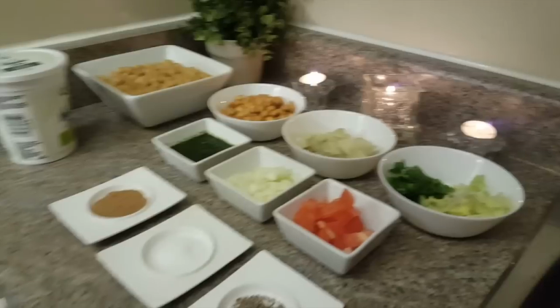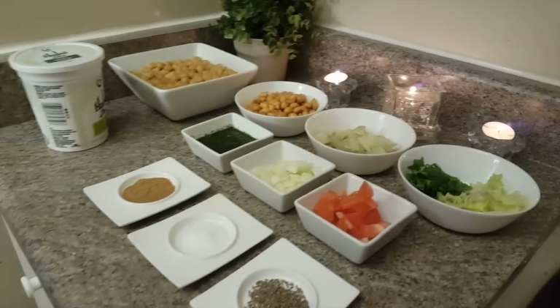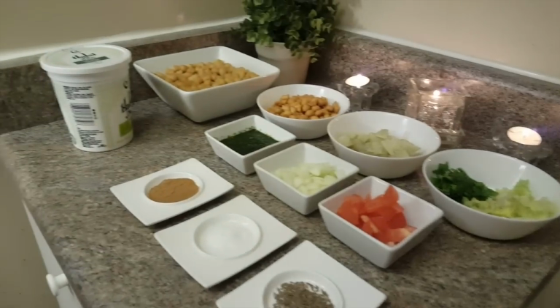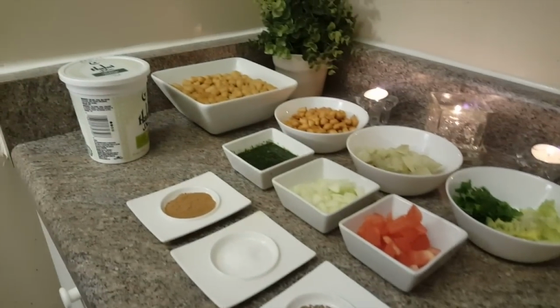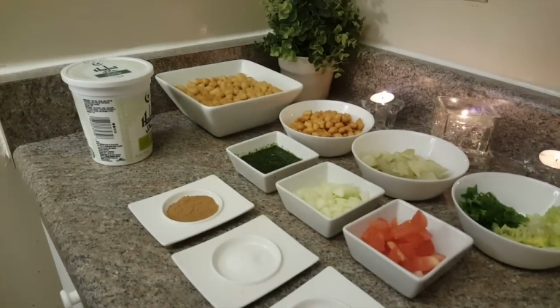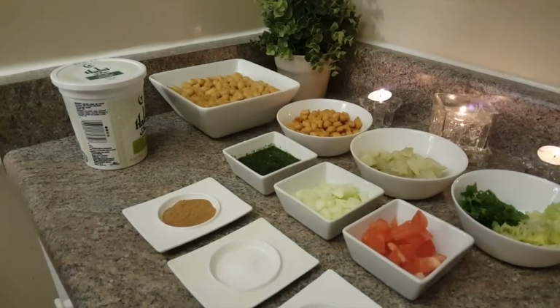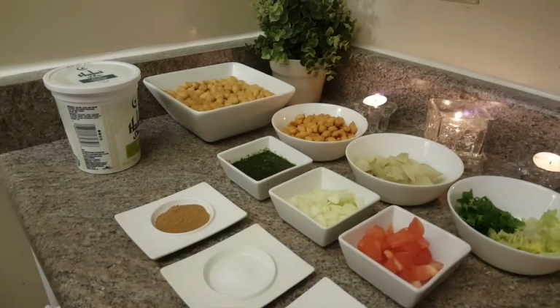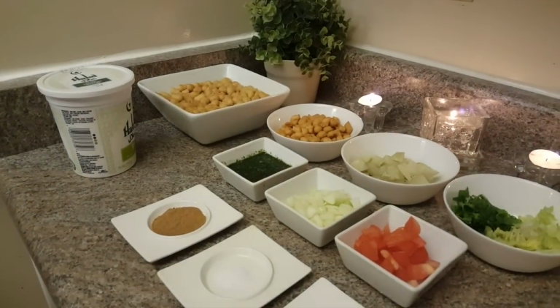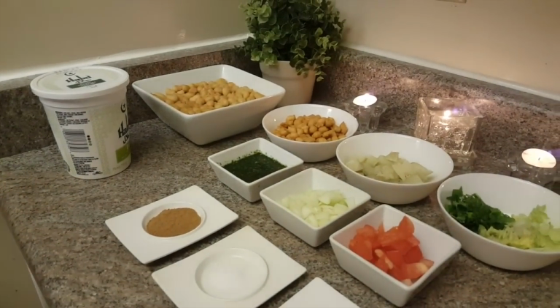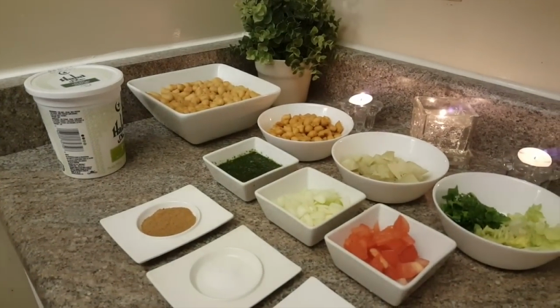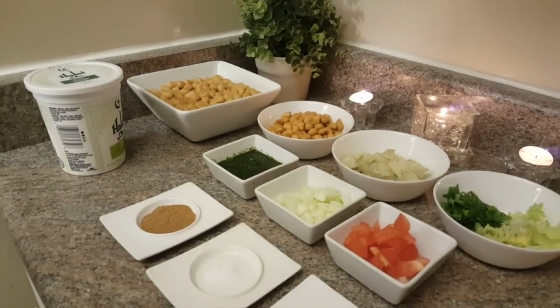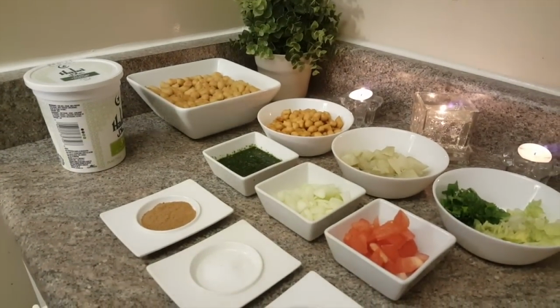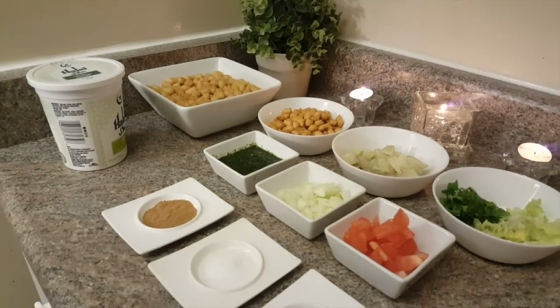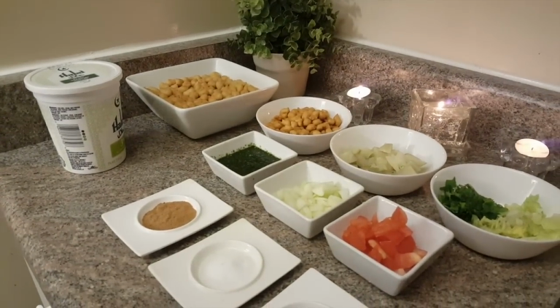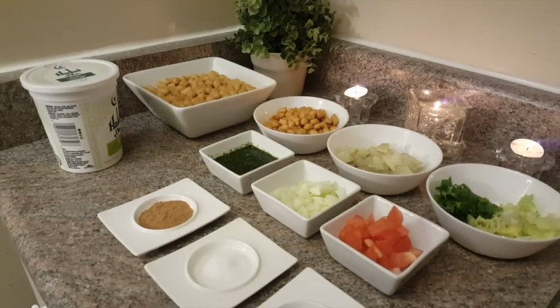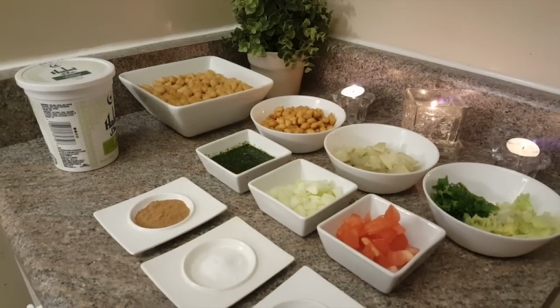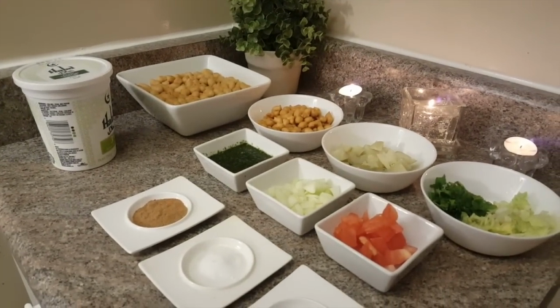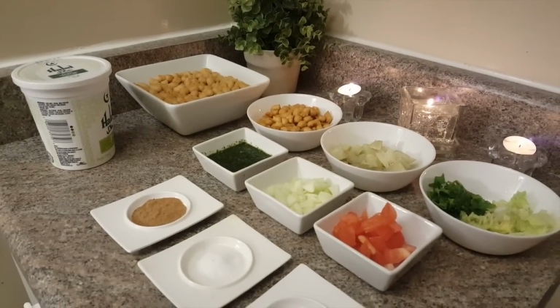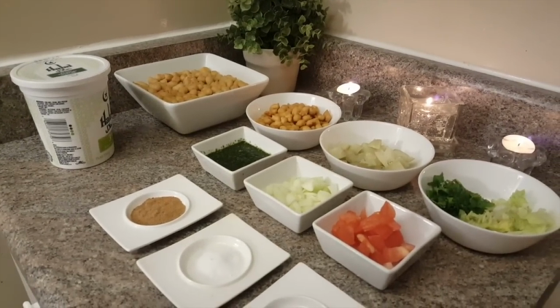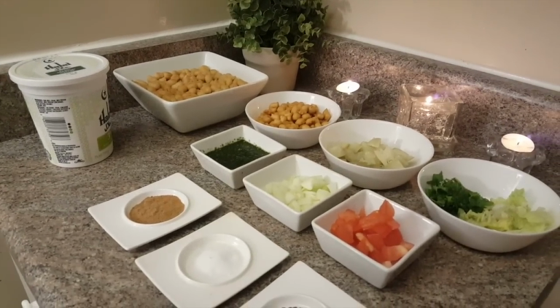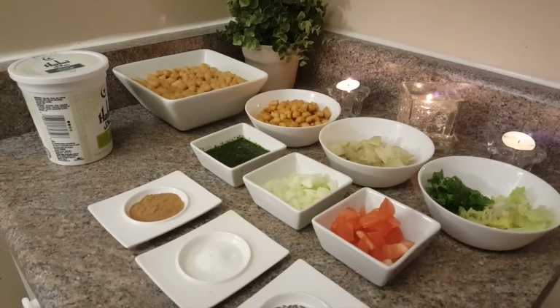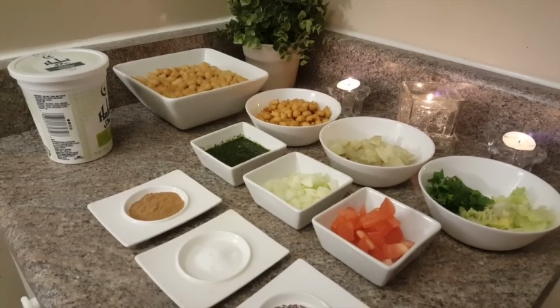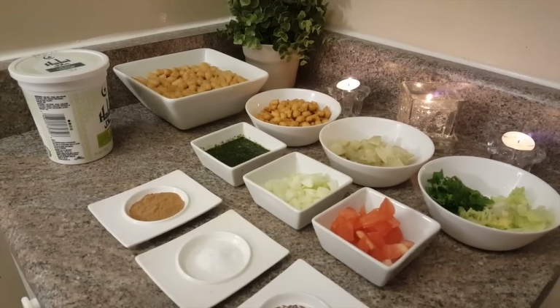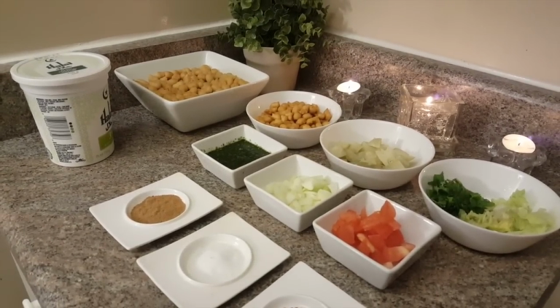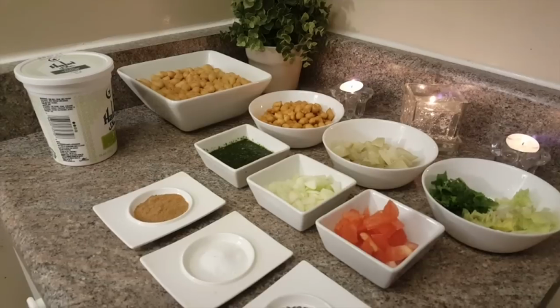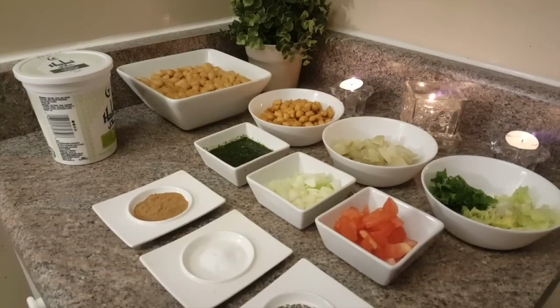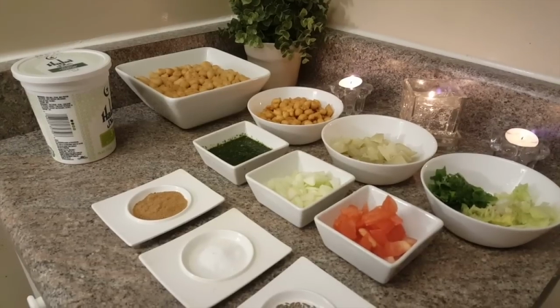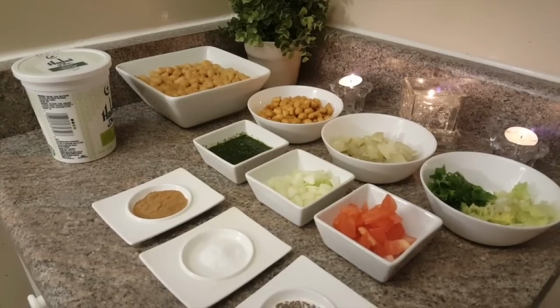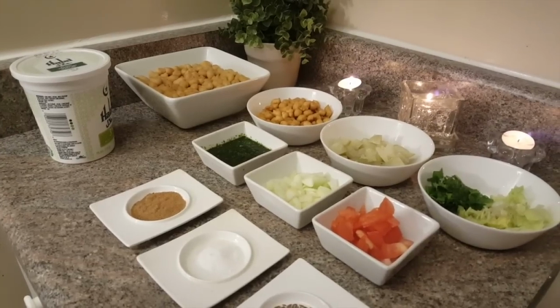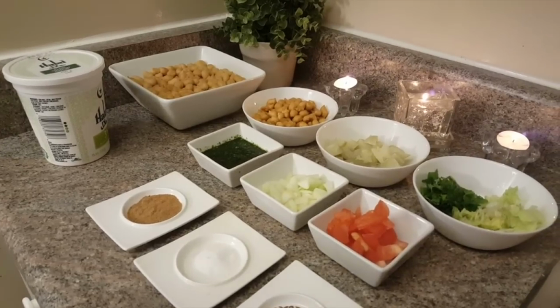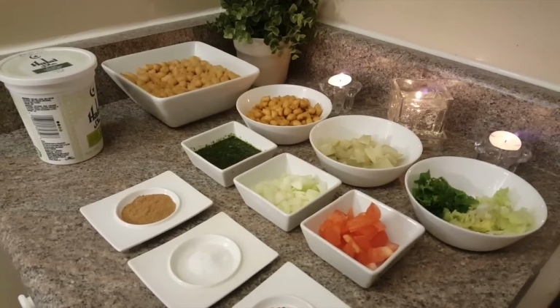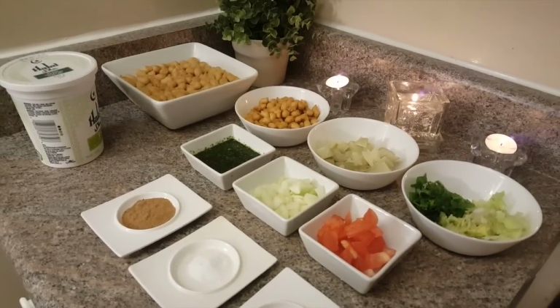Welcome to Quick and Delicious Cuisine. Today I am going to share a snack with you — this is not made in every house. It takes about 10 minutes.